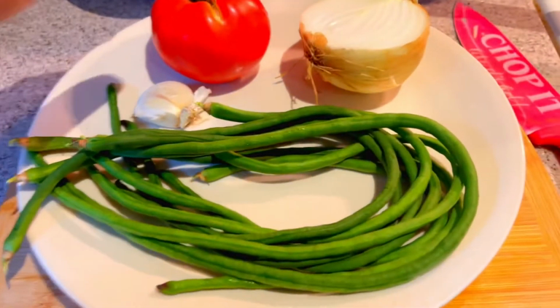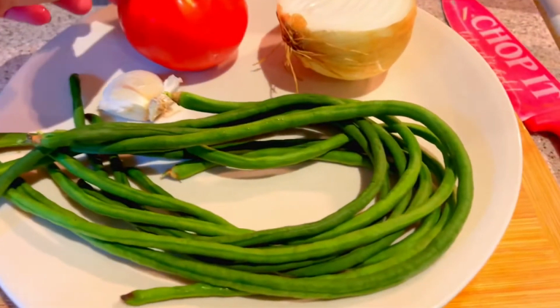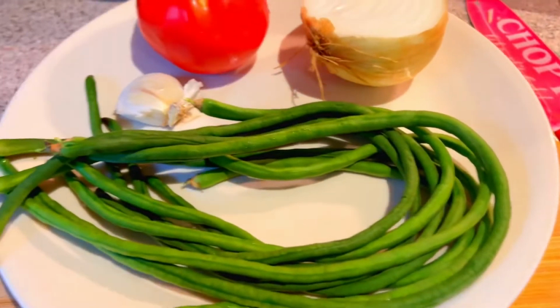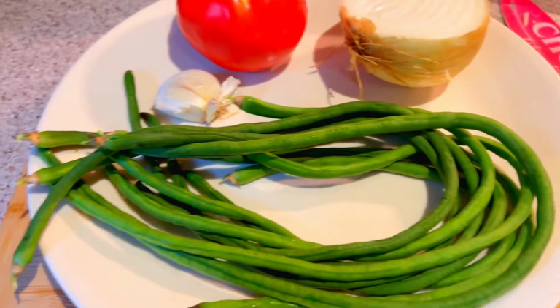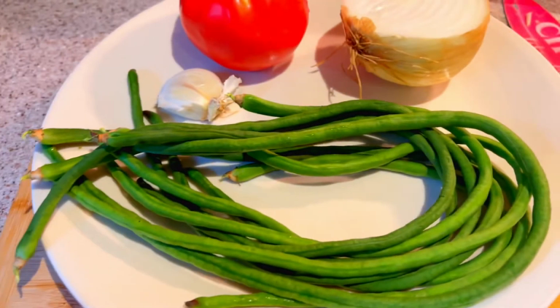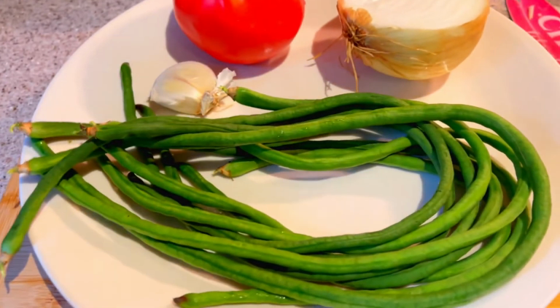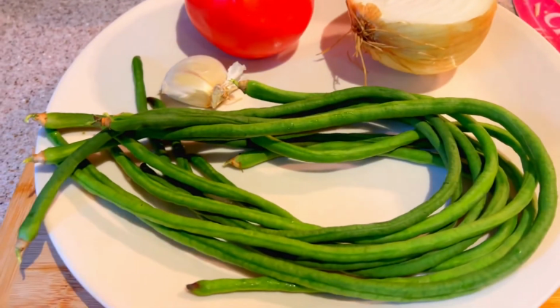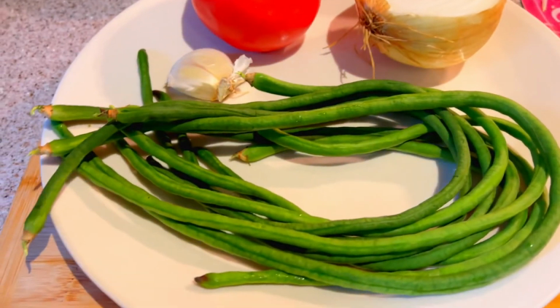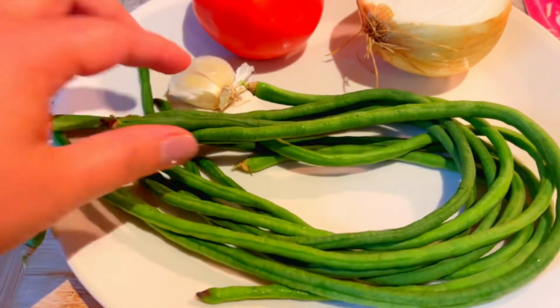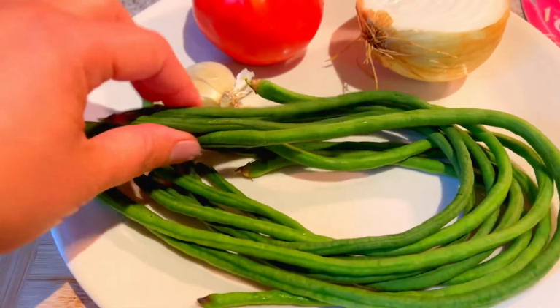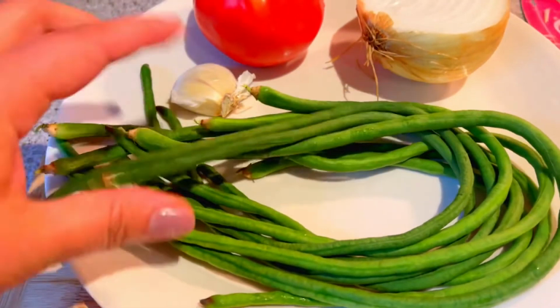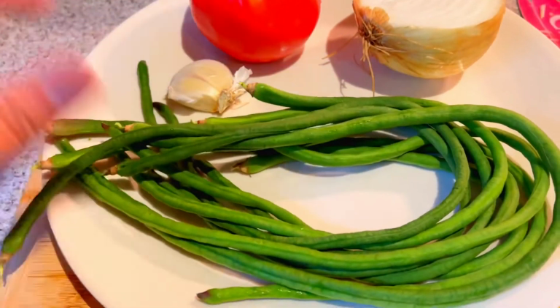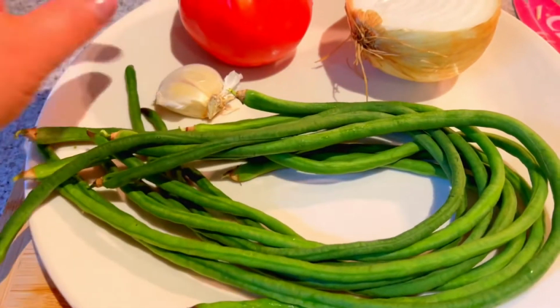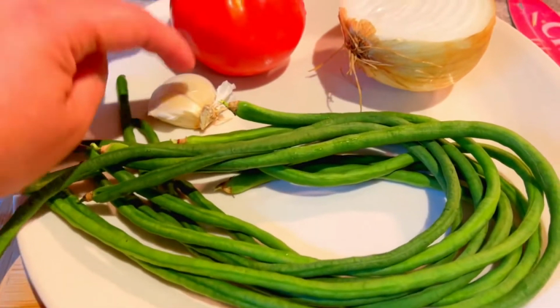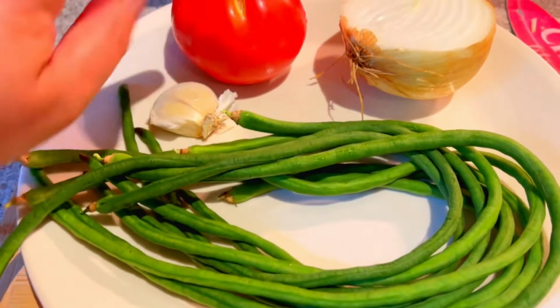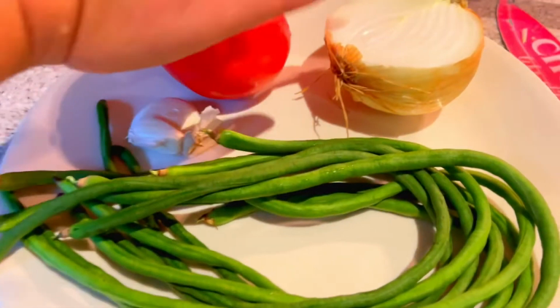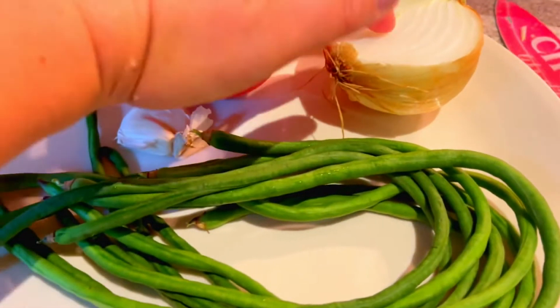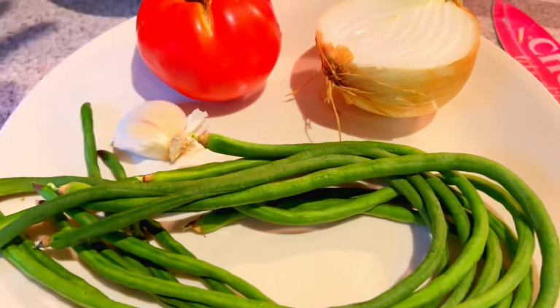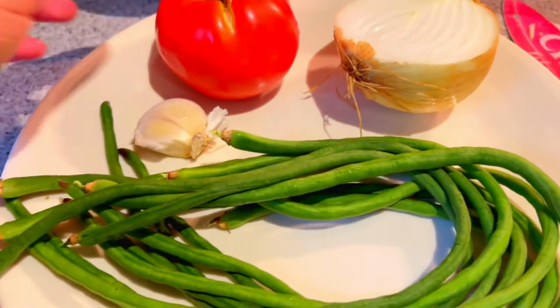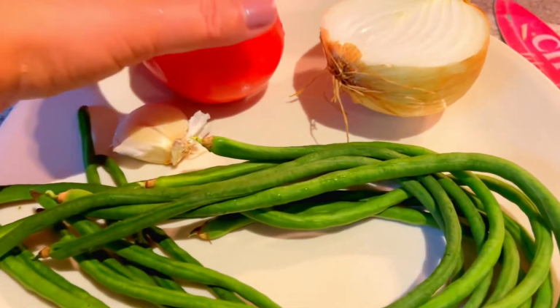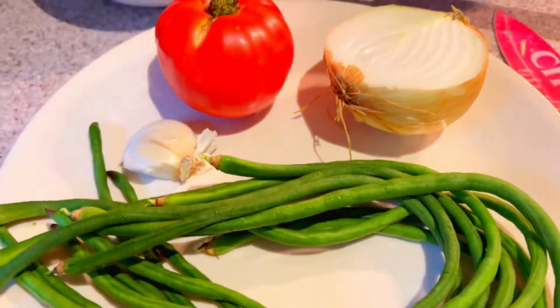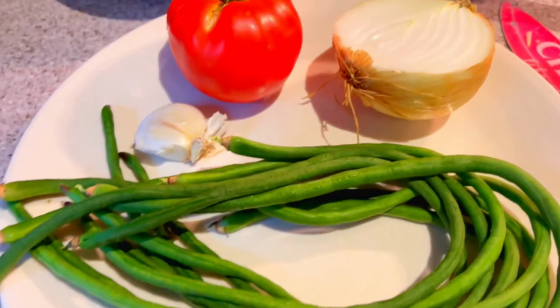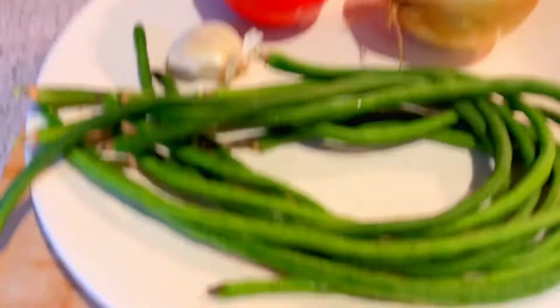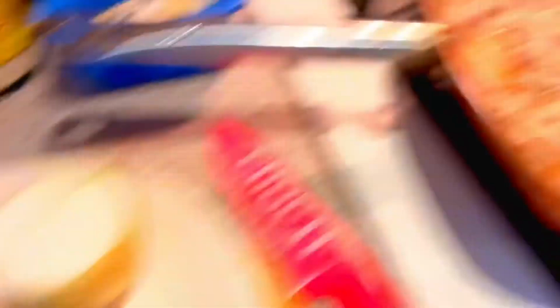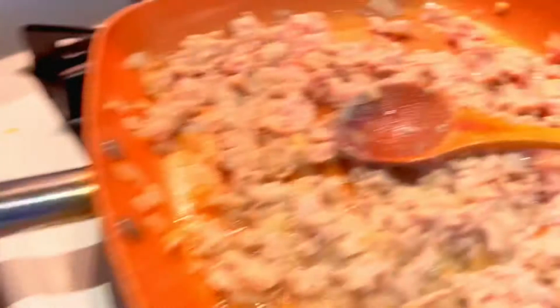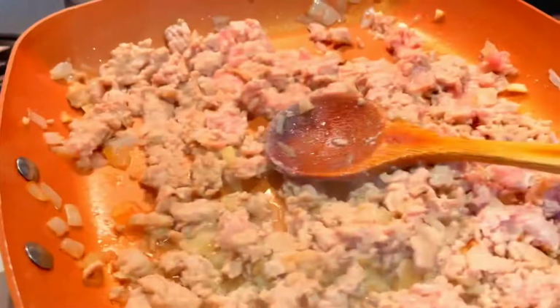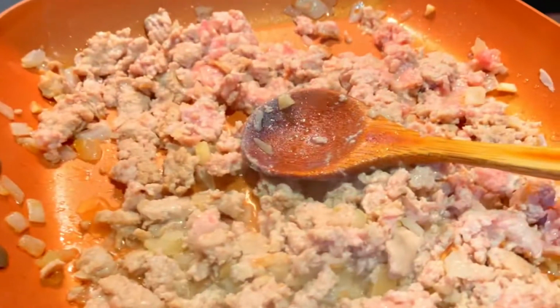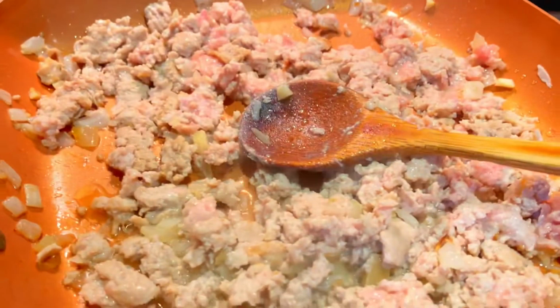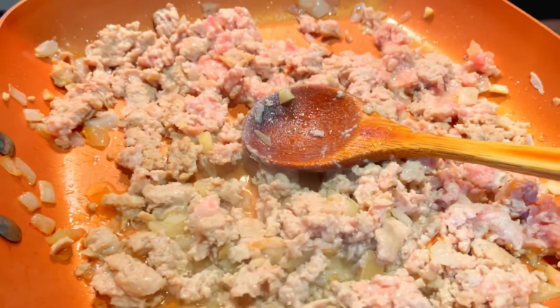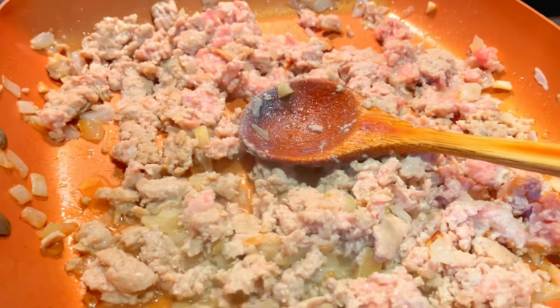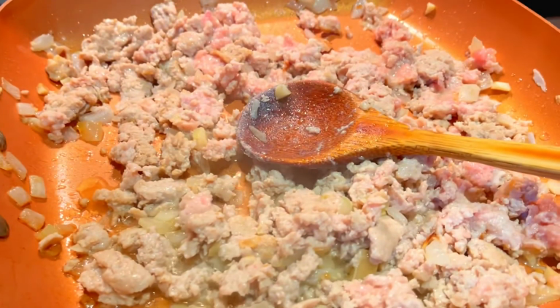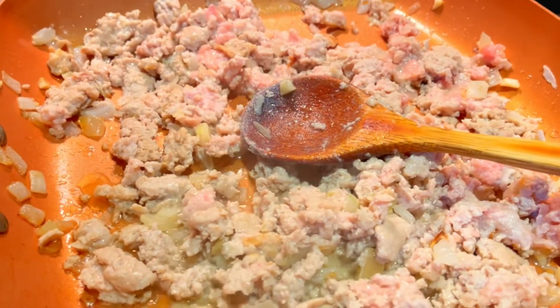So this is what I need: asparagus beans, garlic, onion, and tomatoes. And that's the ground chicken.